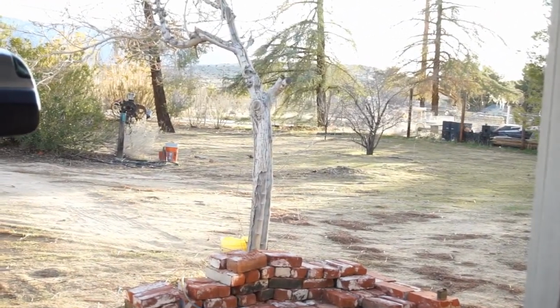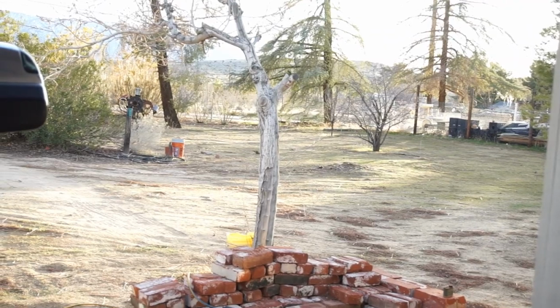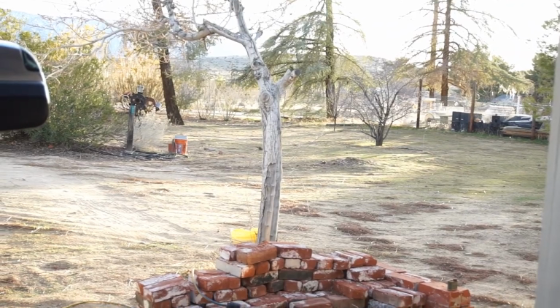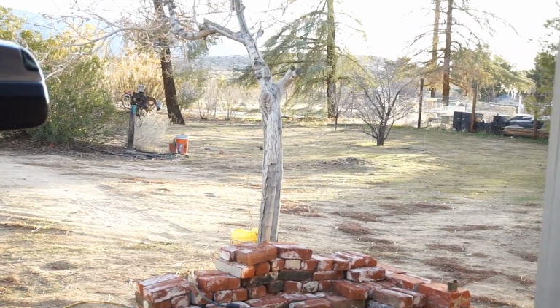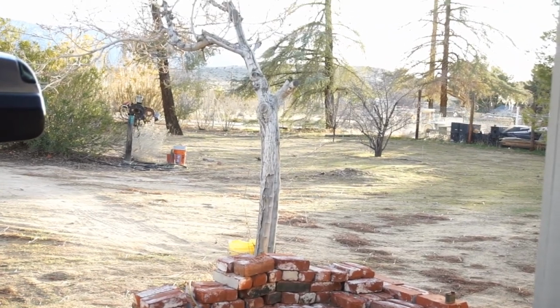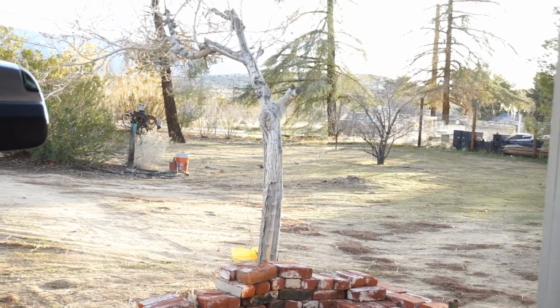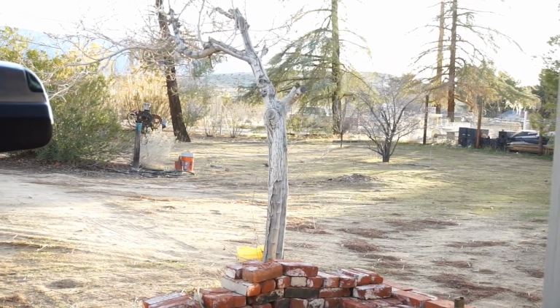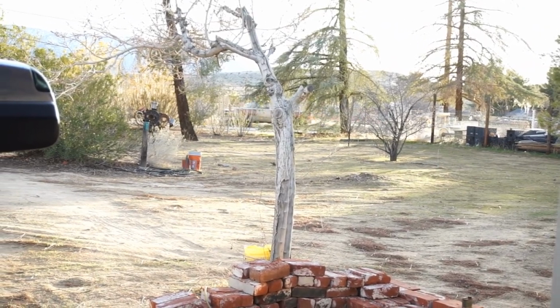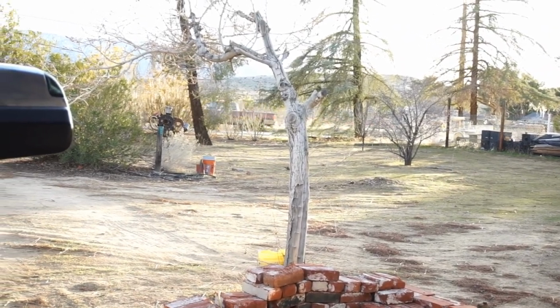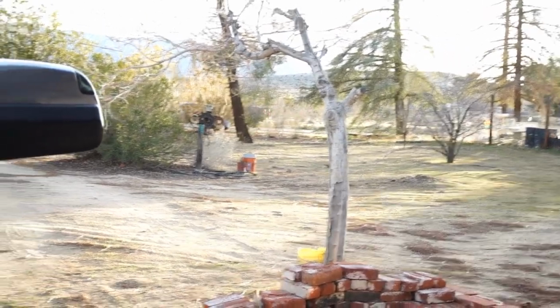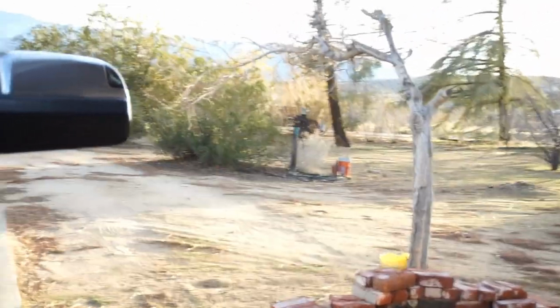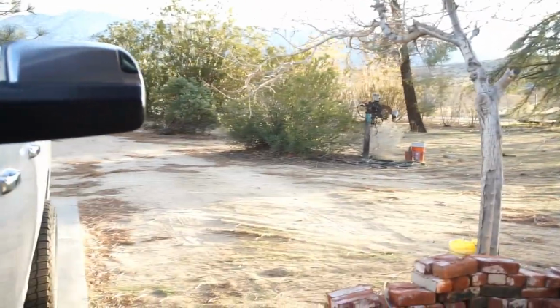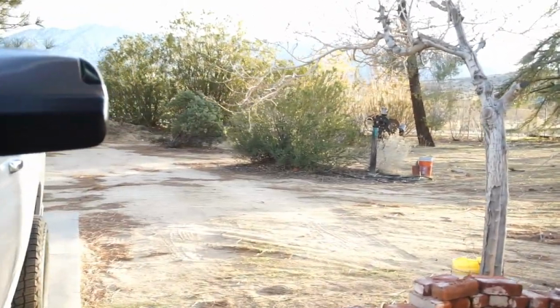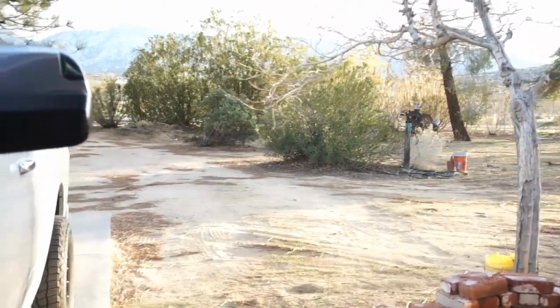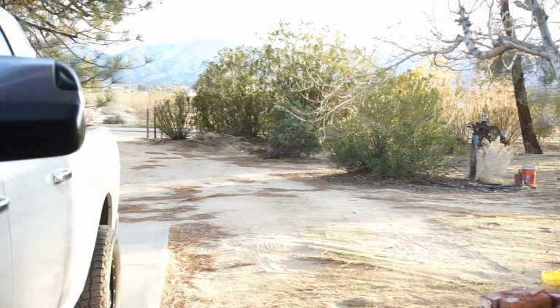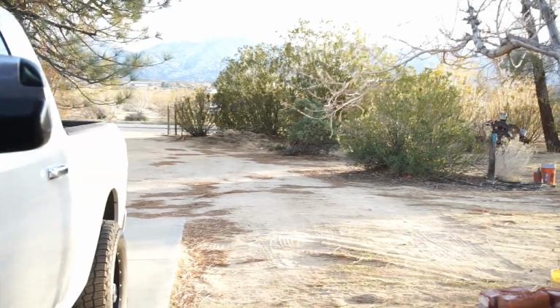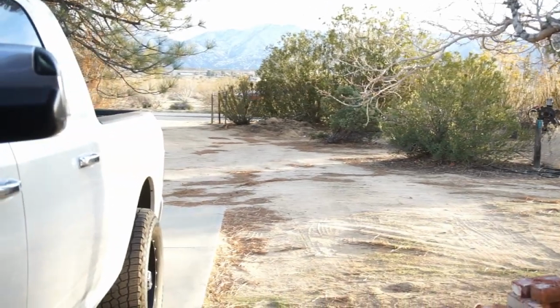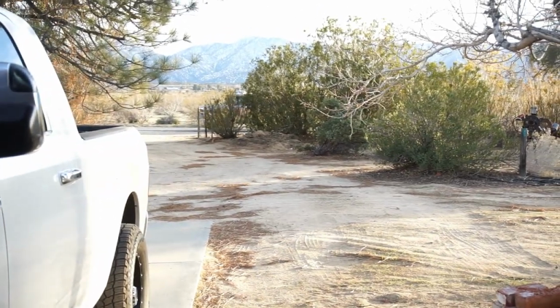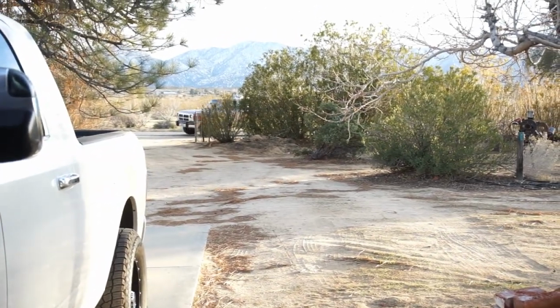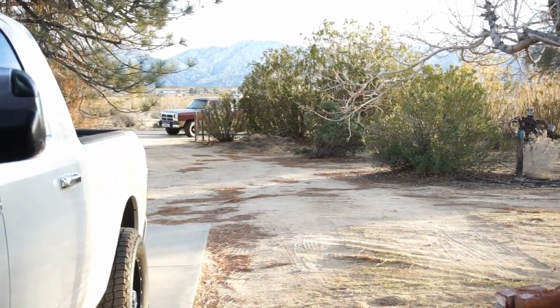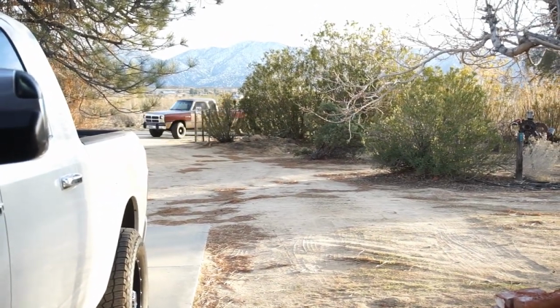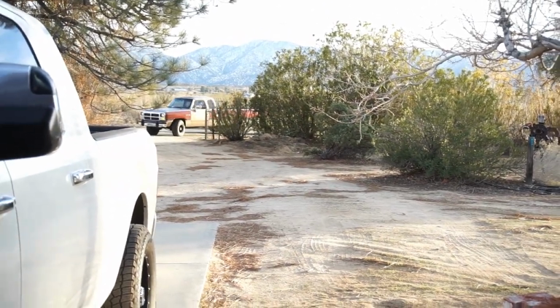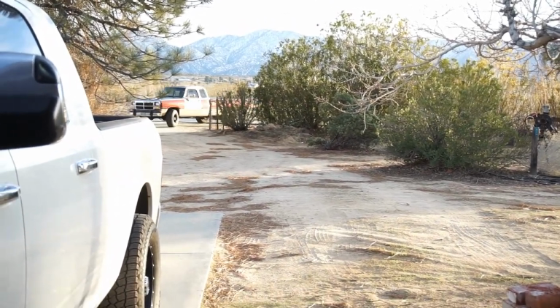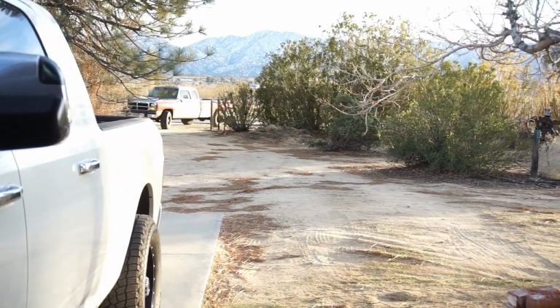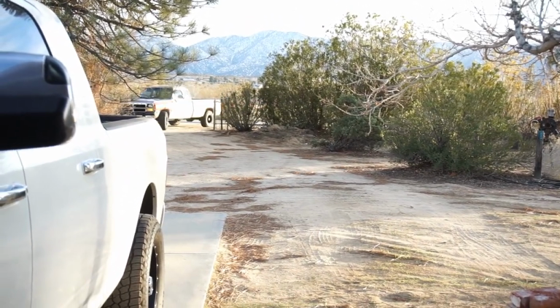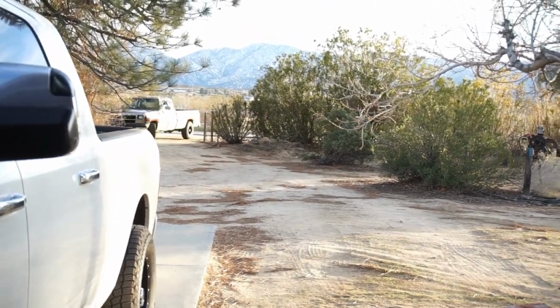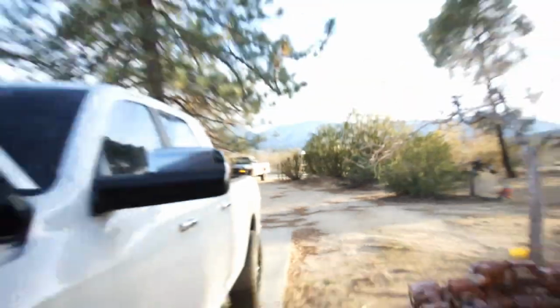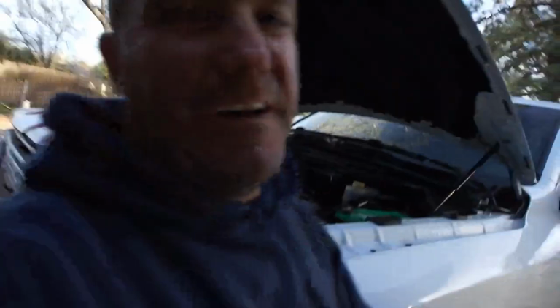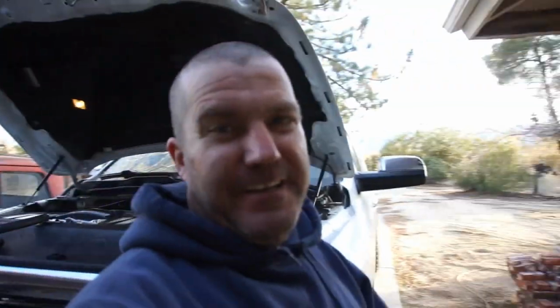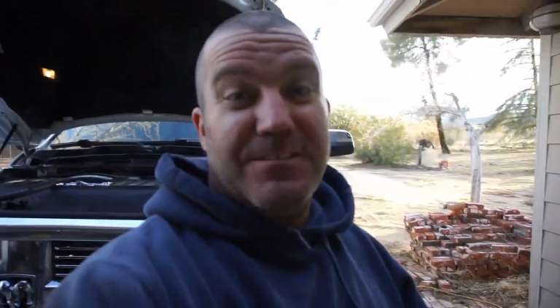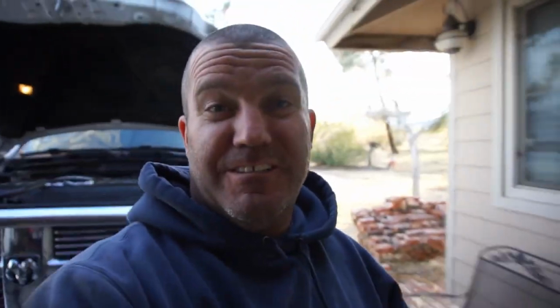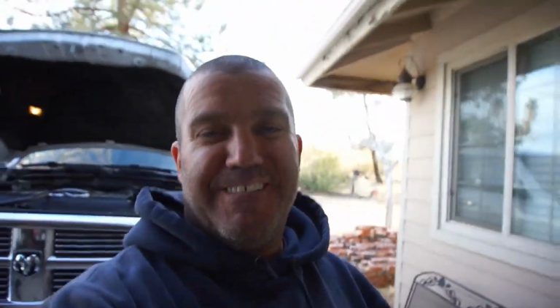And here comes the first gen — I call it Charlie Brown, because it reminds me of Charlie Brown. 12 valve first gen. Alright guys, thanks for watching, later!